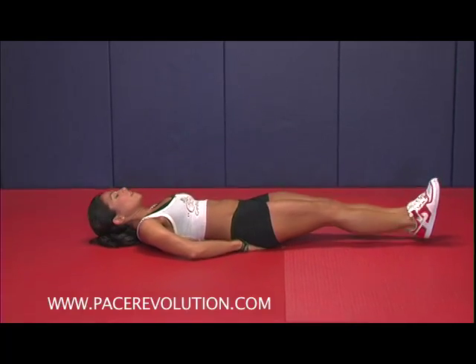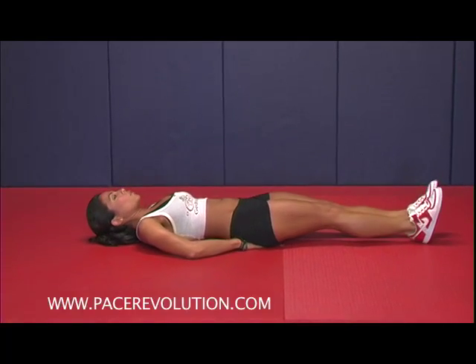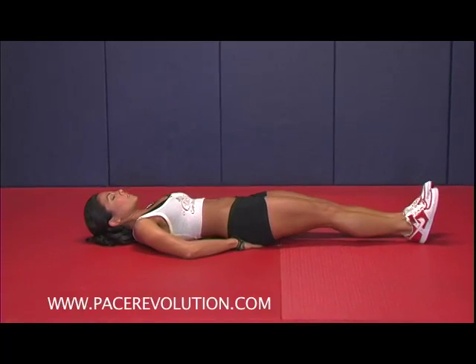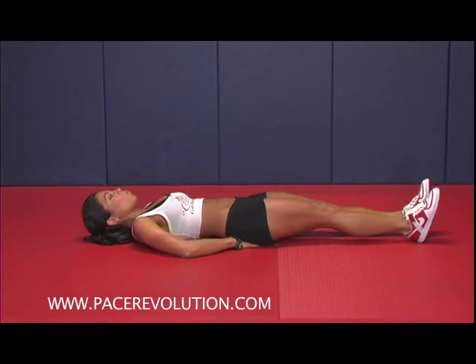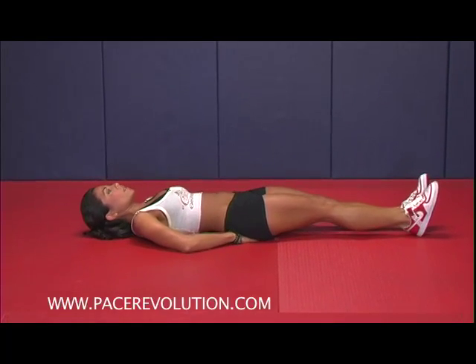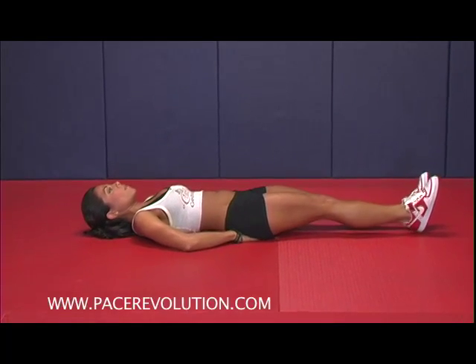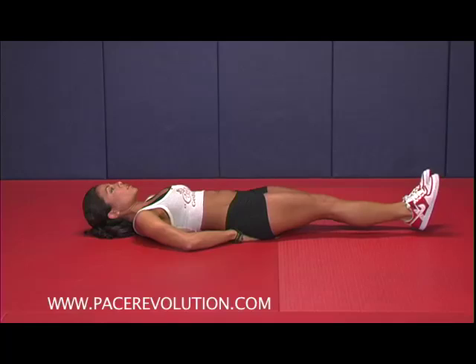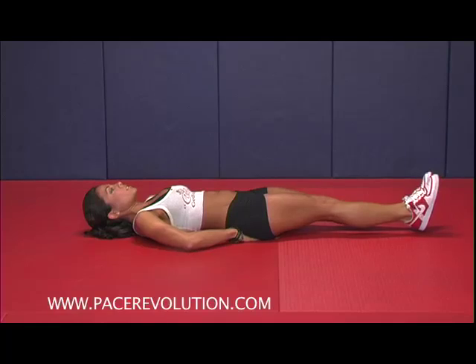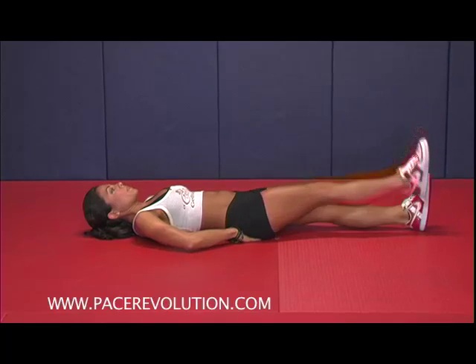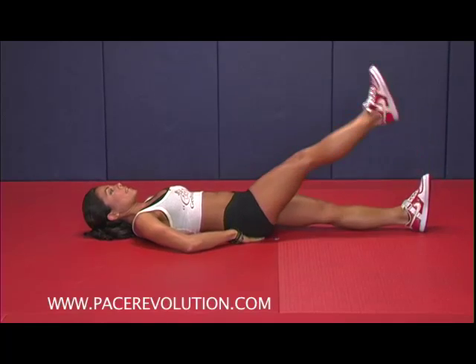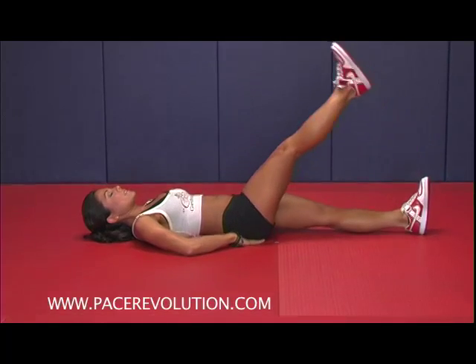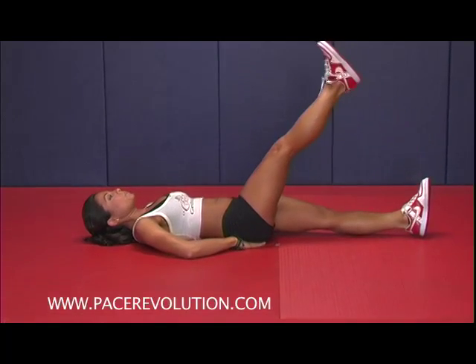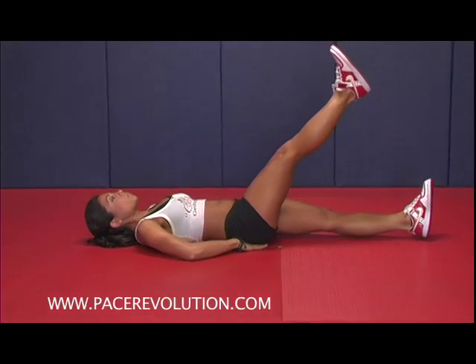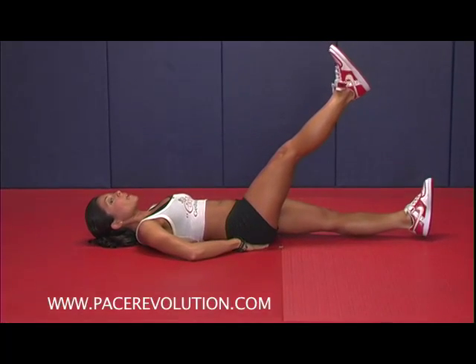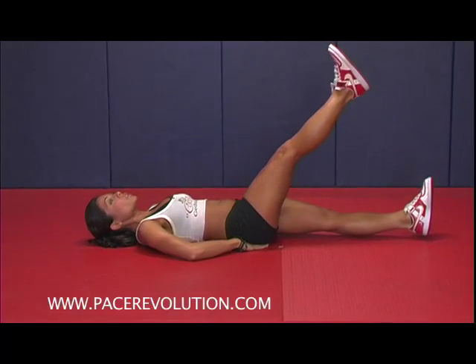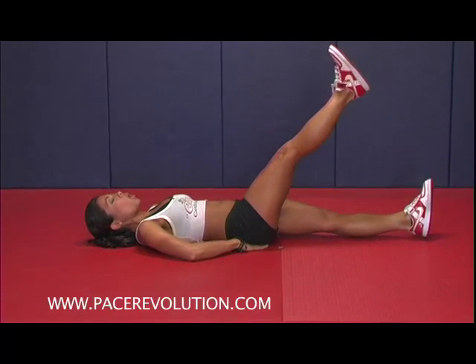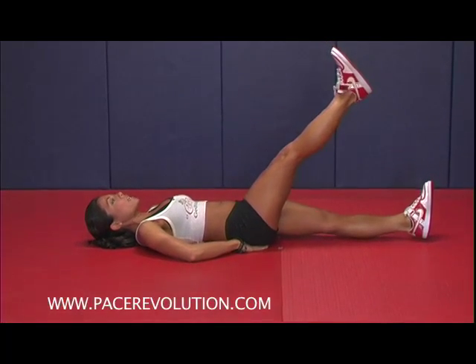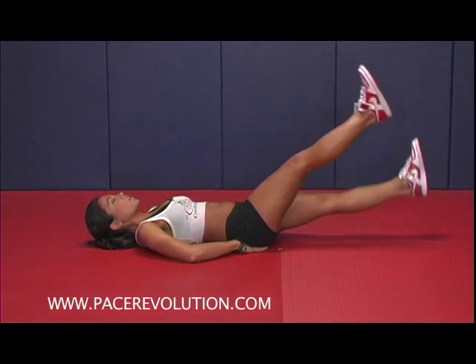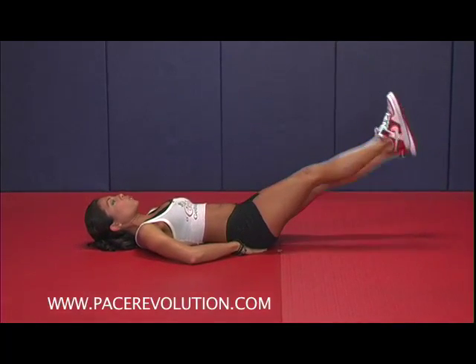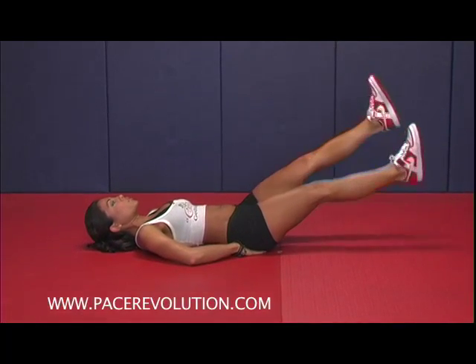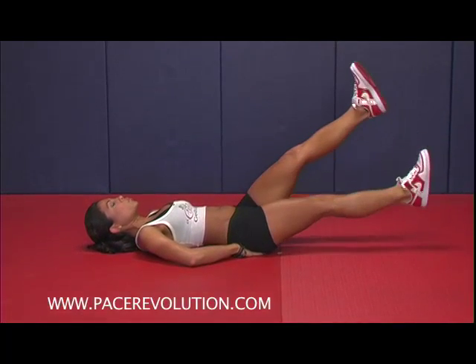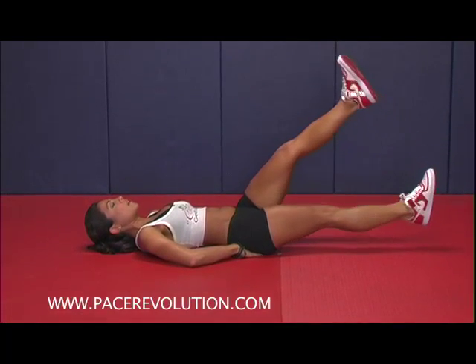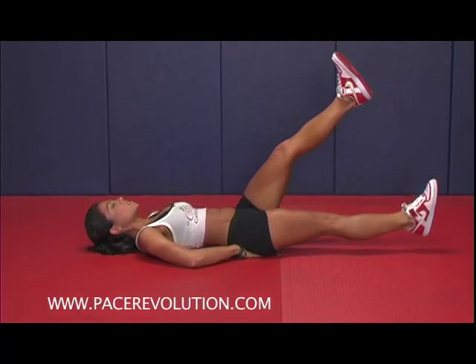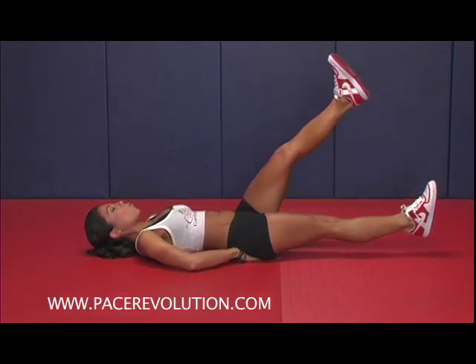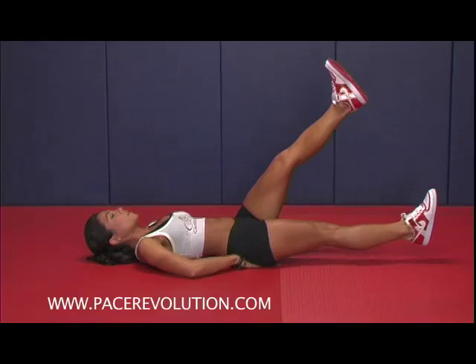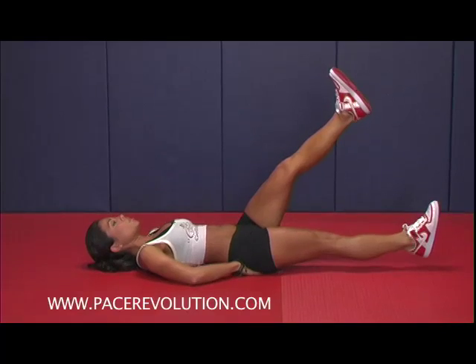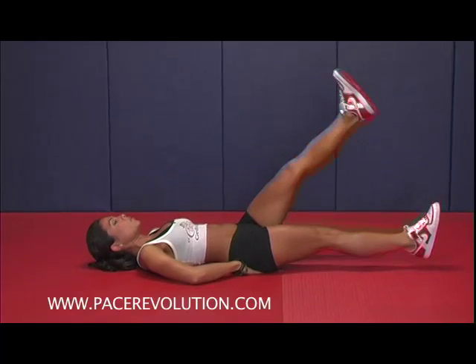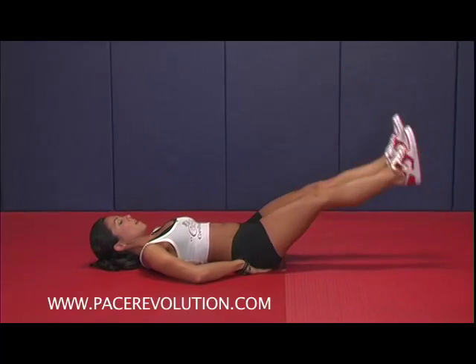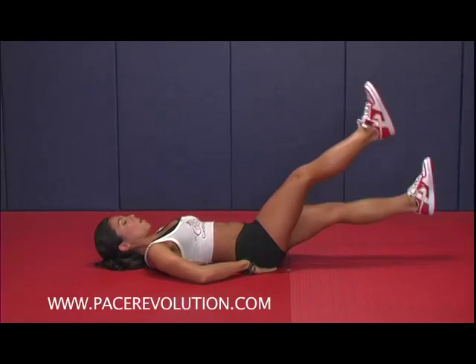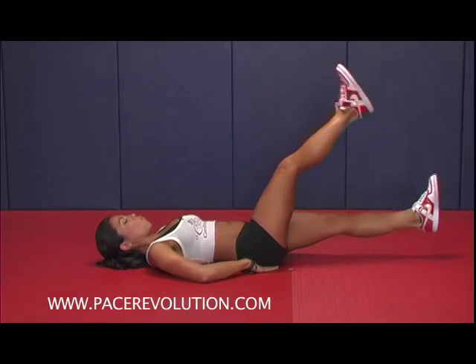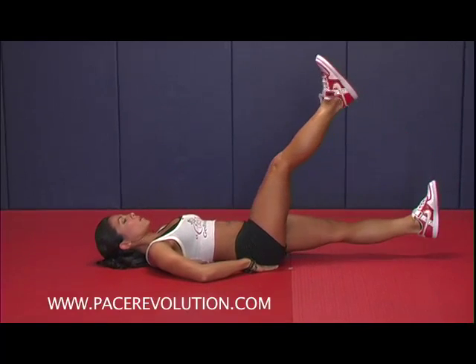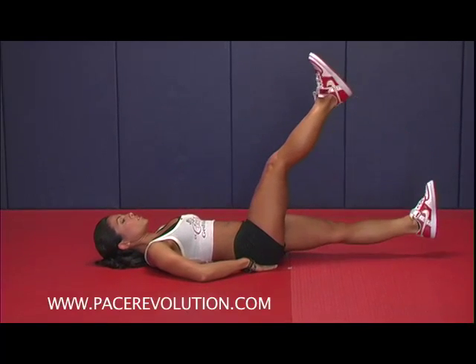Now you want to lift one leg up first, like this, and then you're going to alternate — you're going to hold for two seconds: one, two, one, two.